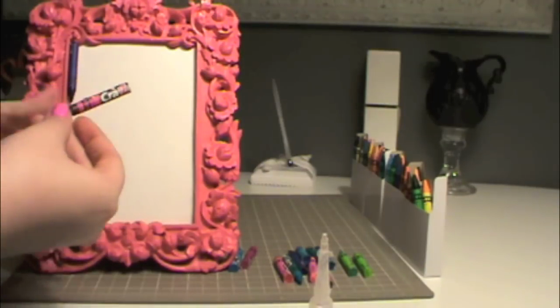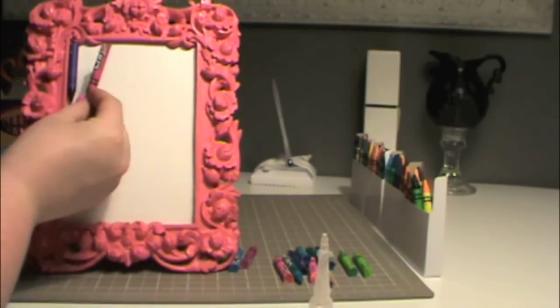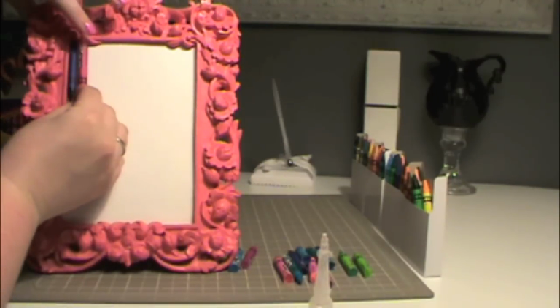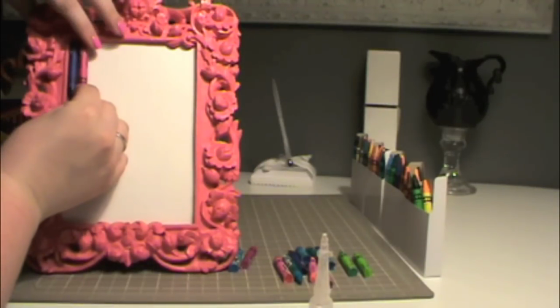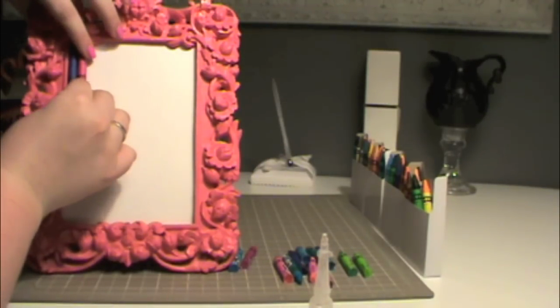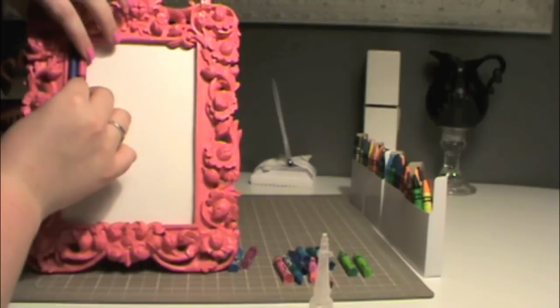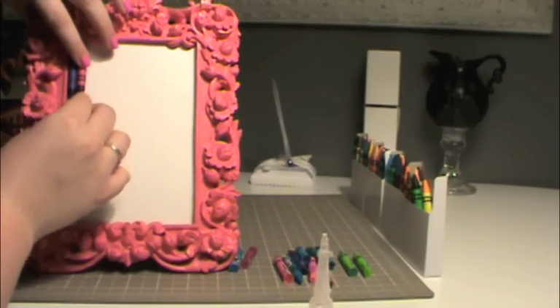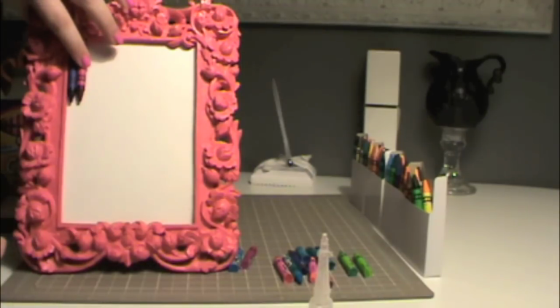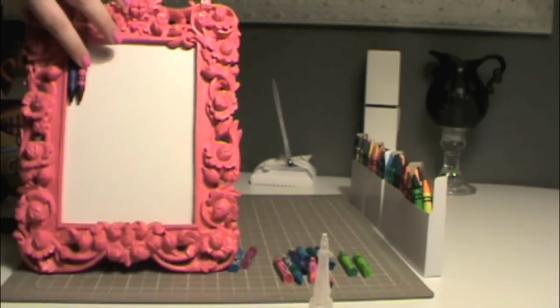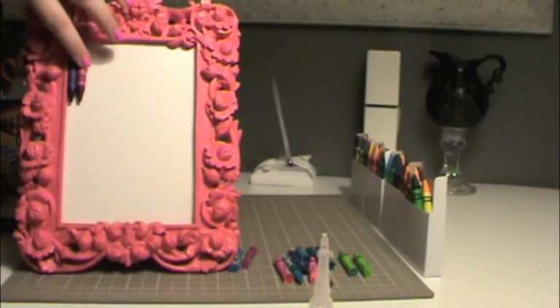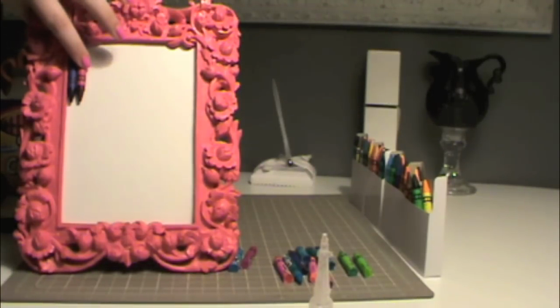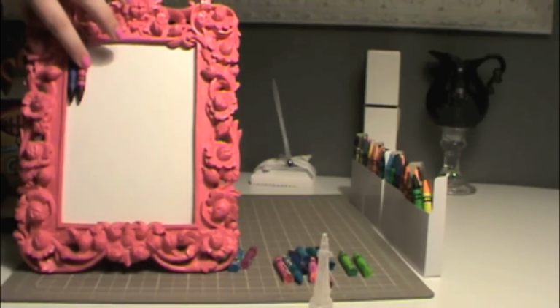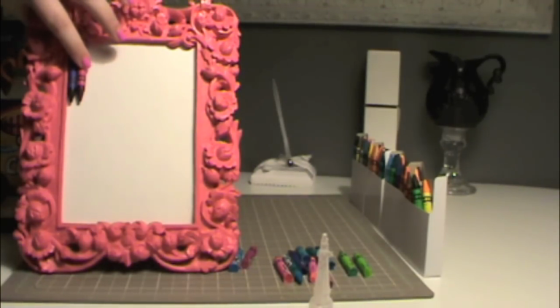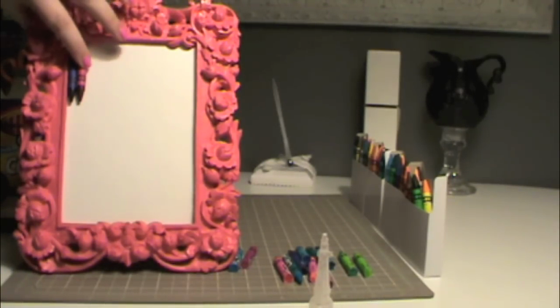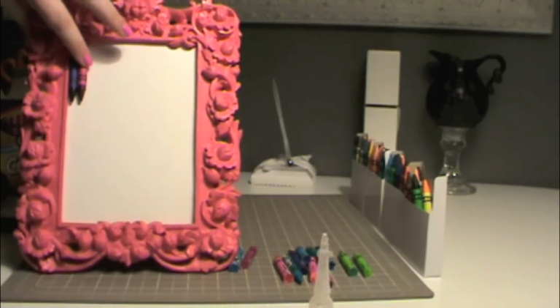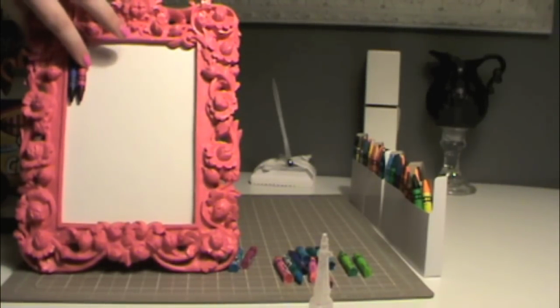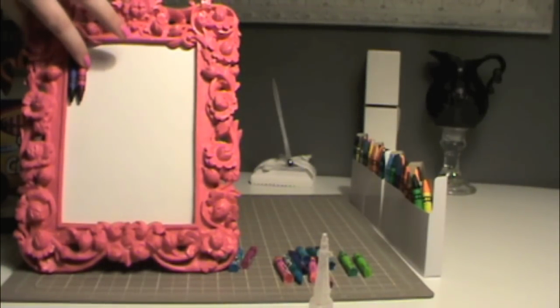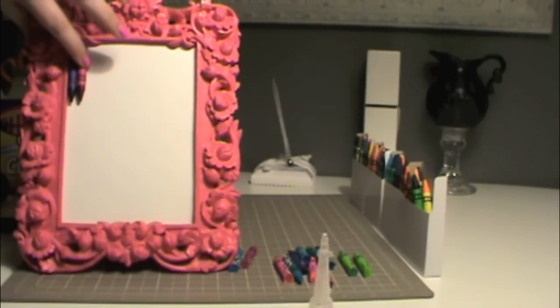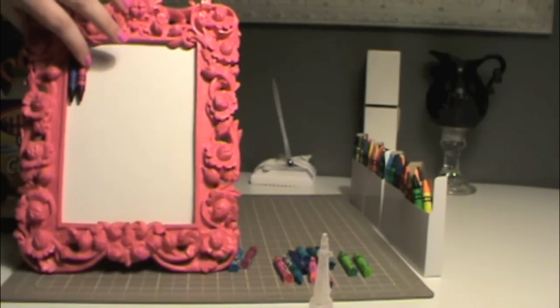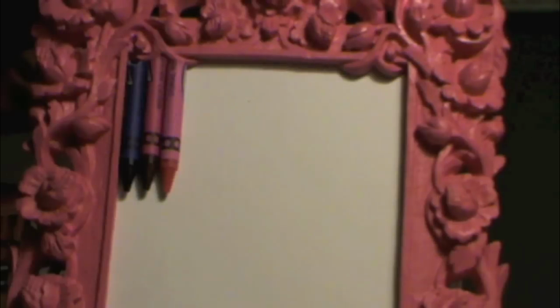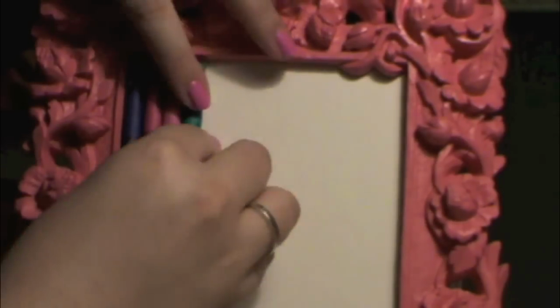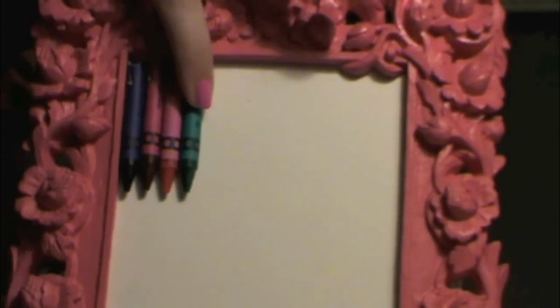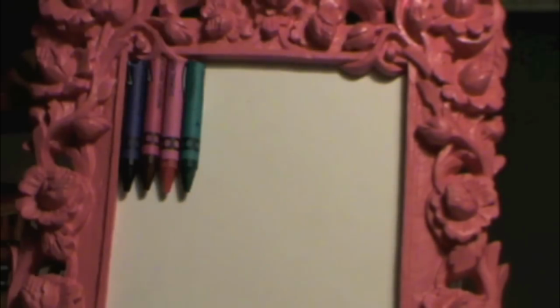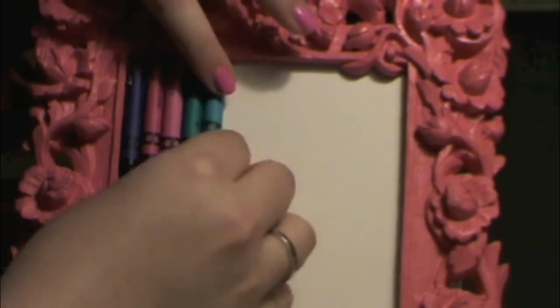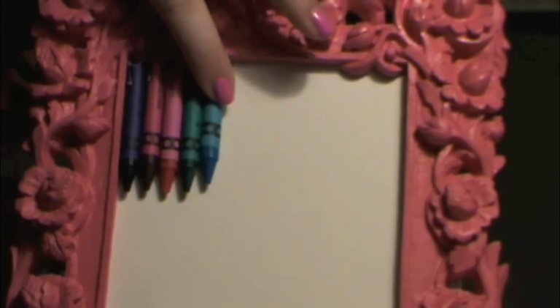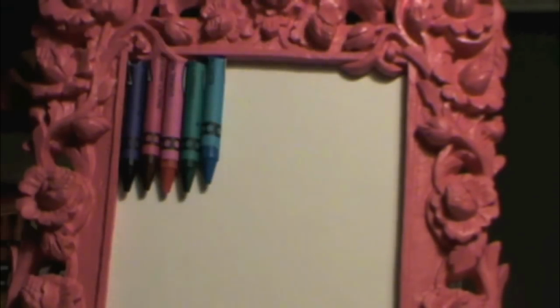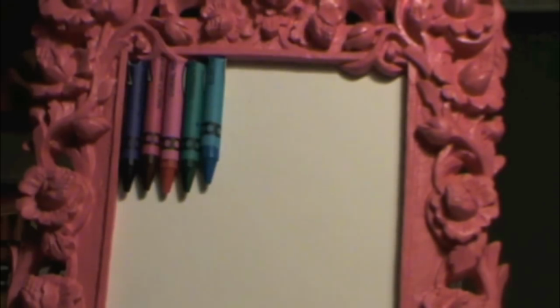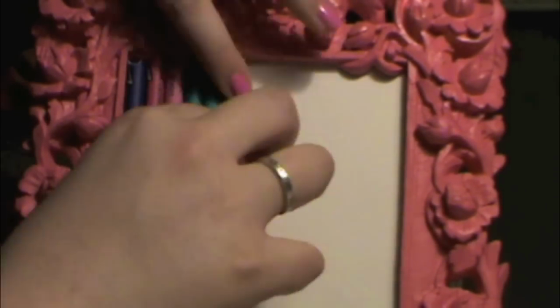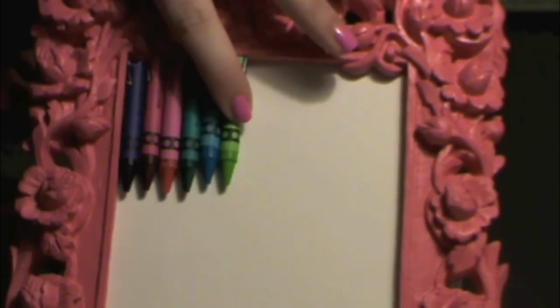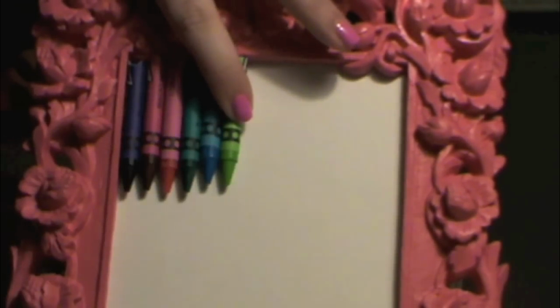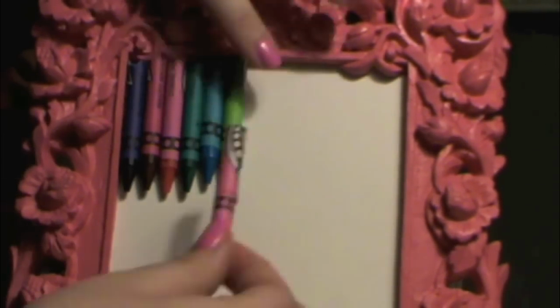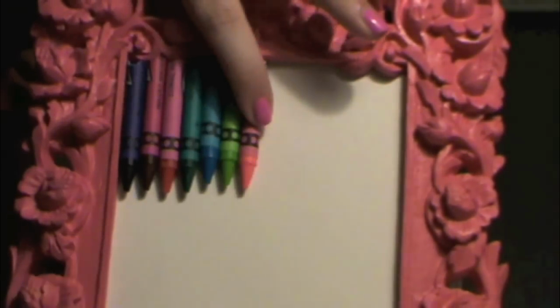The brand of crayons I'm using are actually the cheap kind that you can find at Walmart or other craft stores. But I would suggest splurging and getting the Crayola brand, as they tend to have less water in them and they make for a prettier picture.